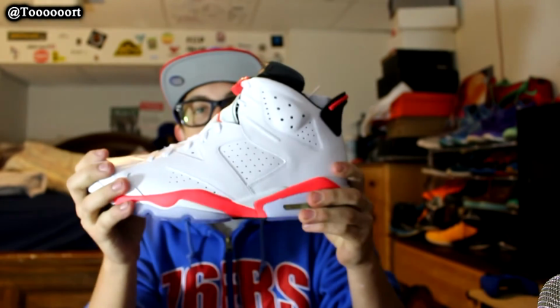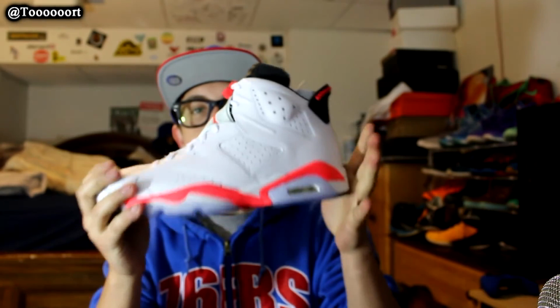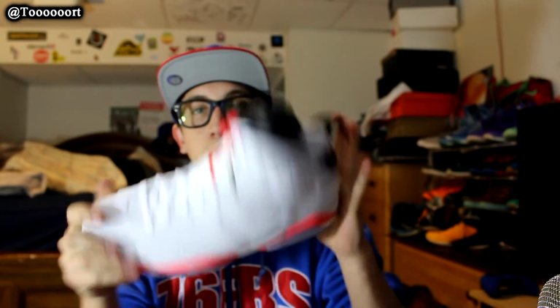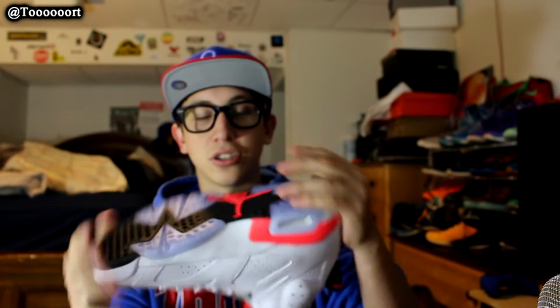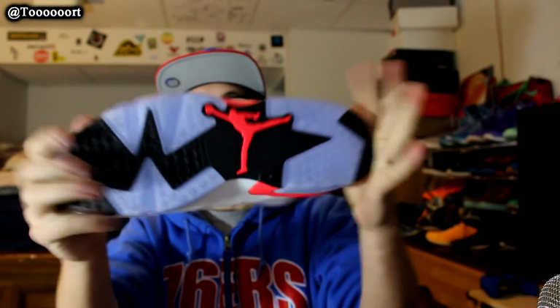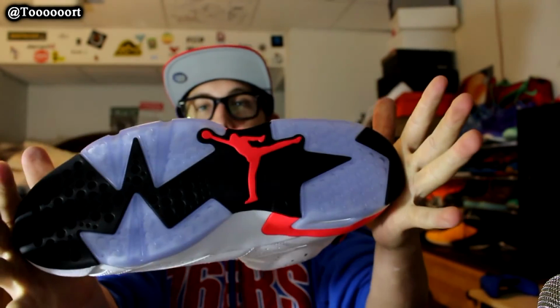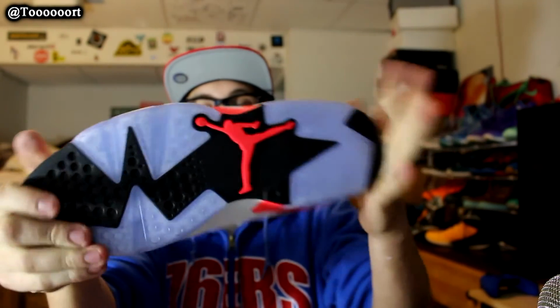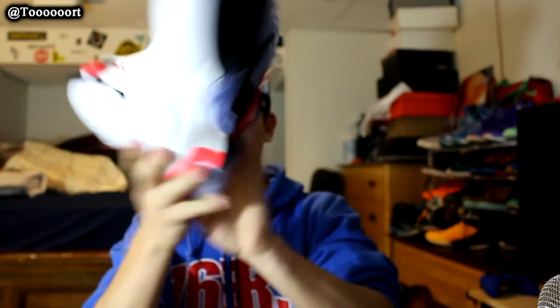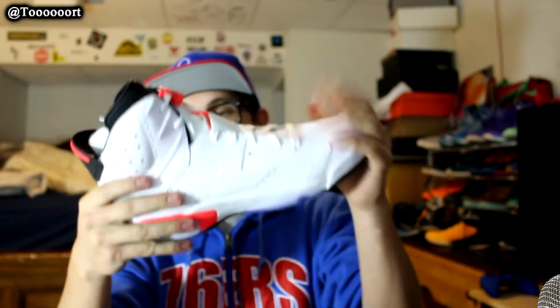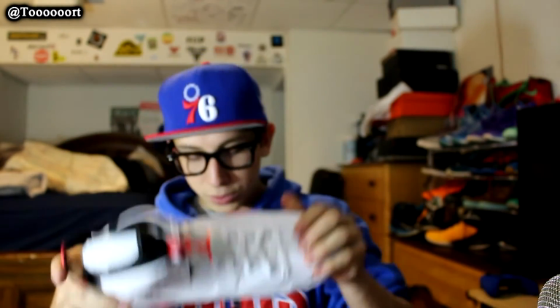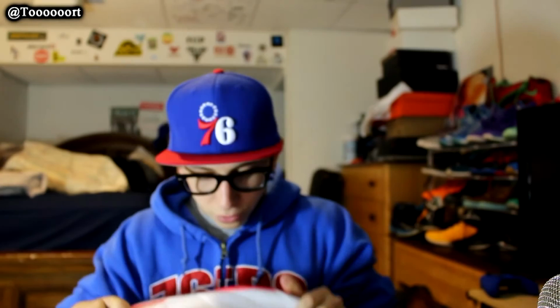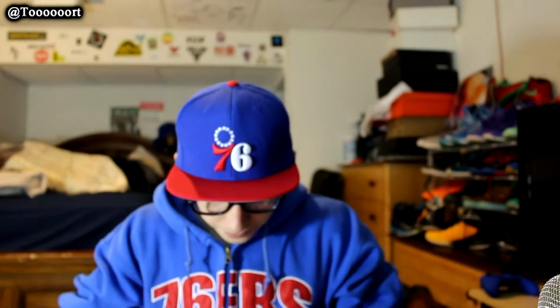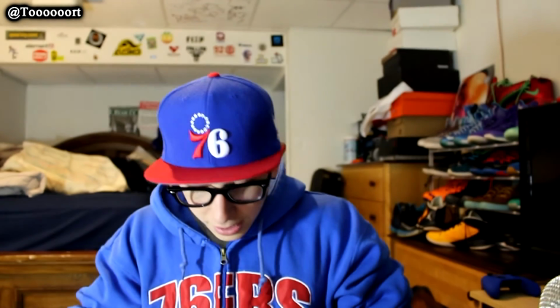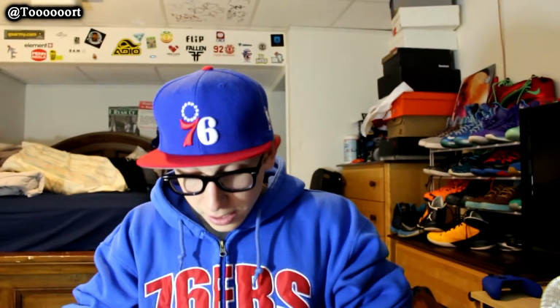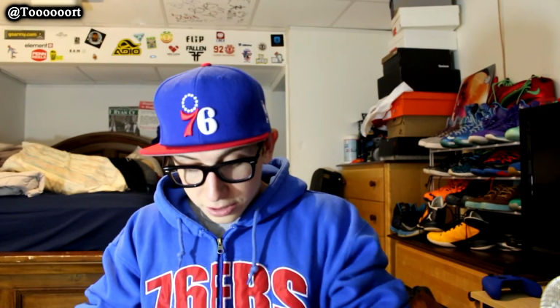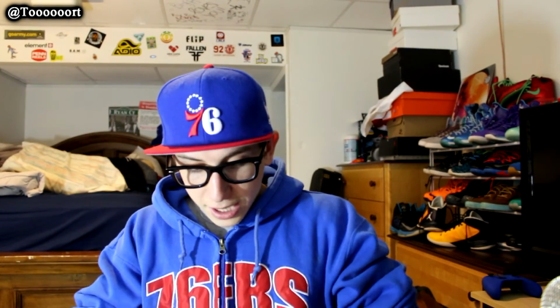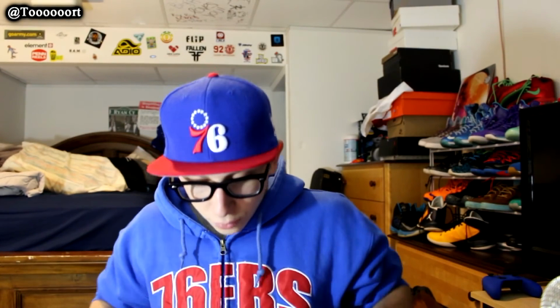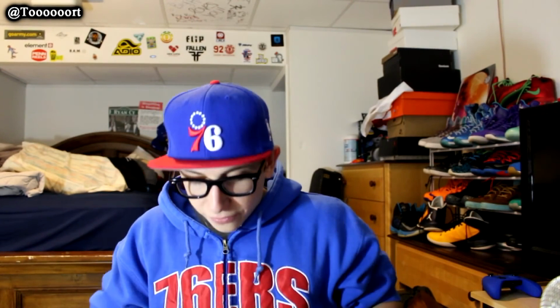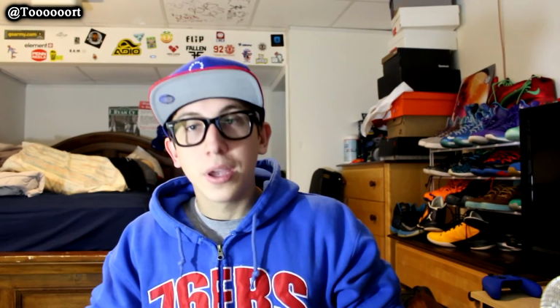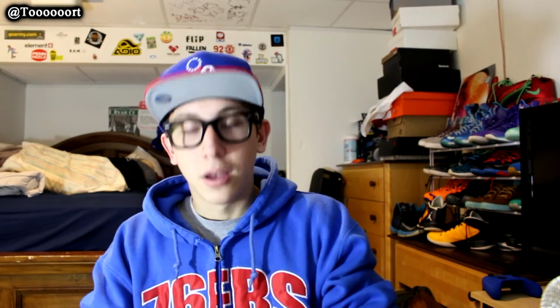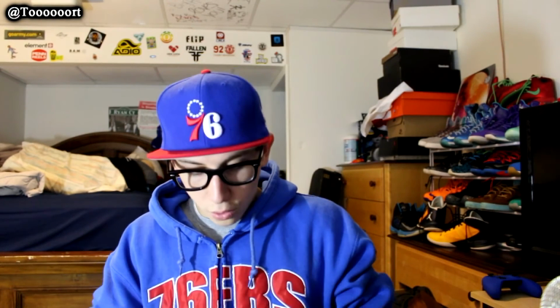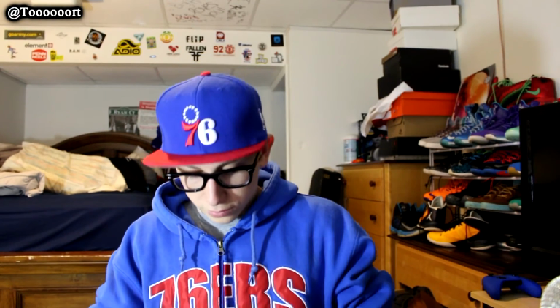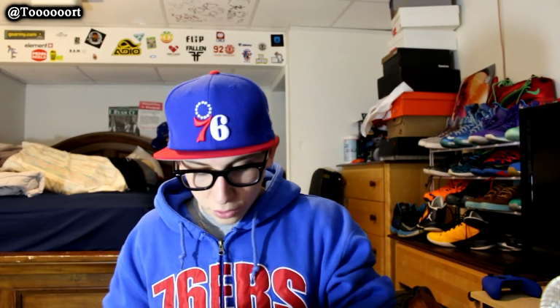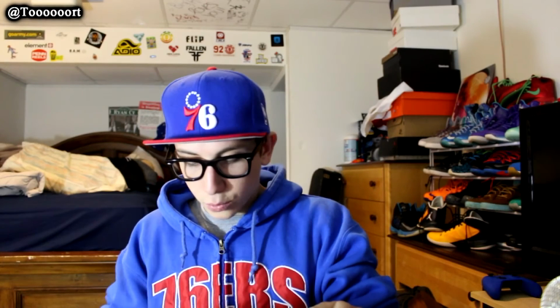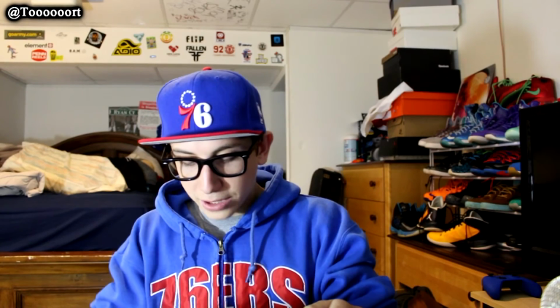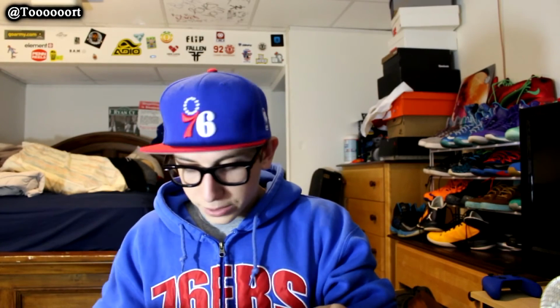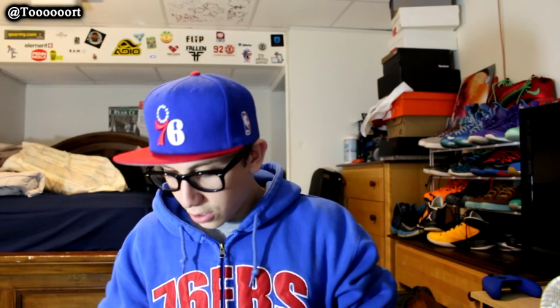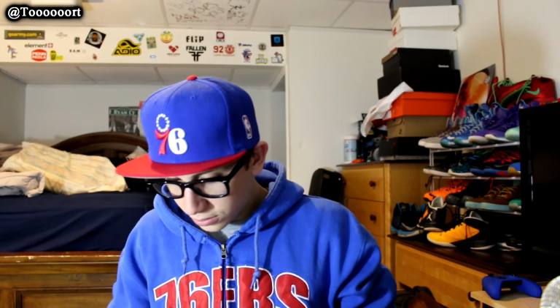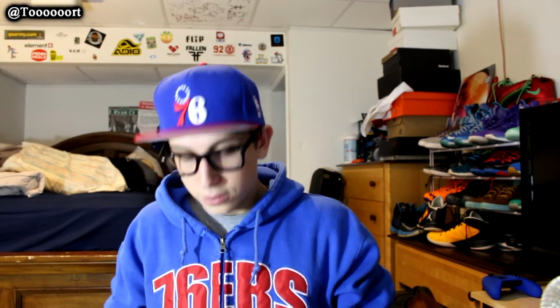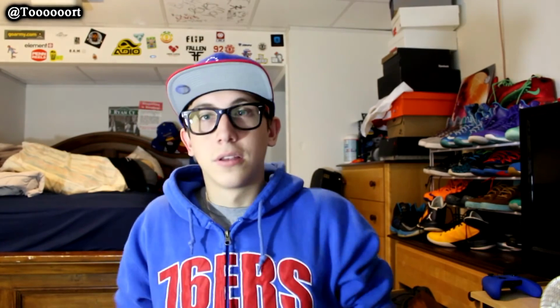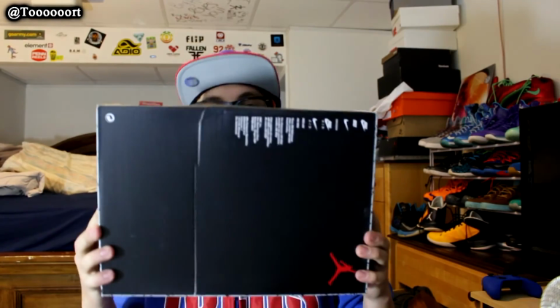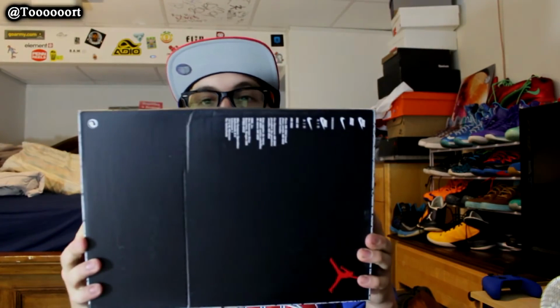That is it guys, thanks for watching. Just a quick pickup from Nike. That restock was pretty cool. Follow me on Instagram and Twitter at Tori with six O's. Peace.